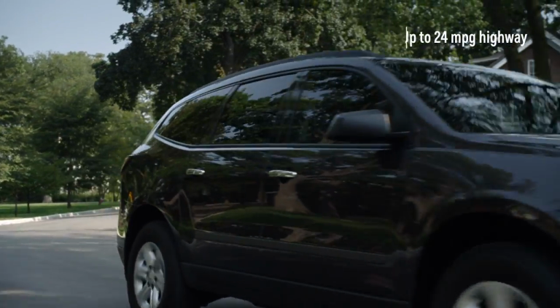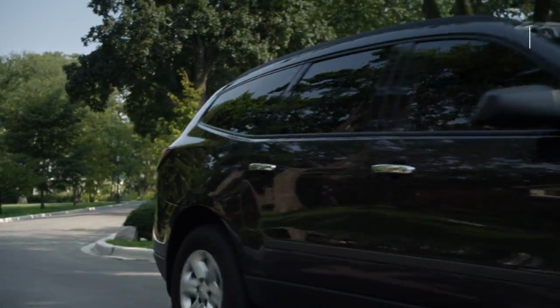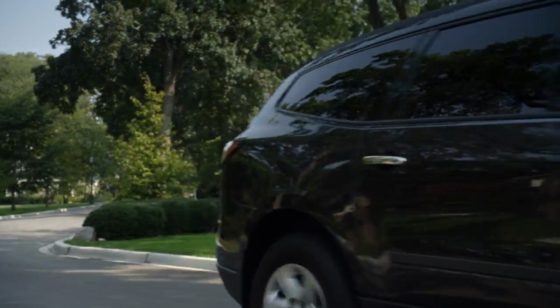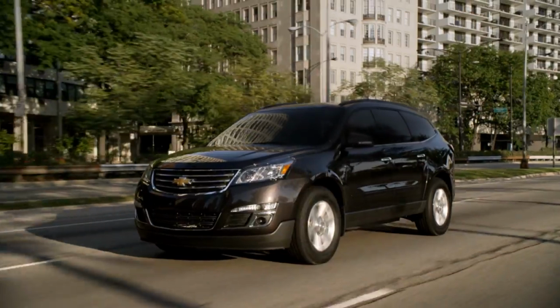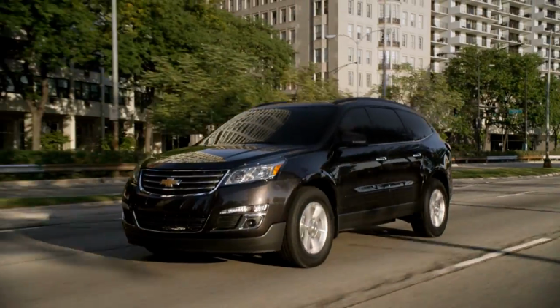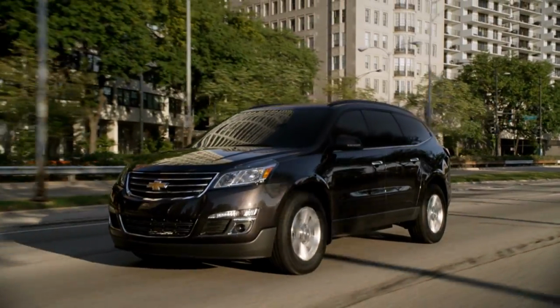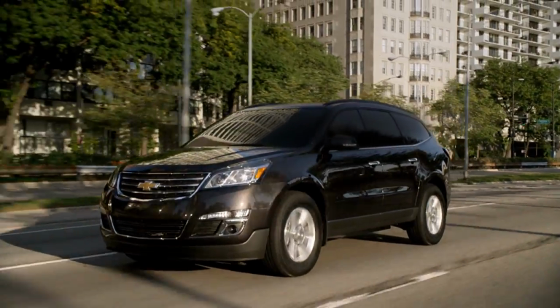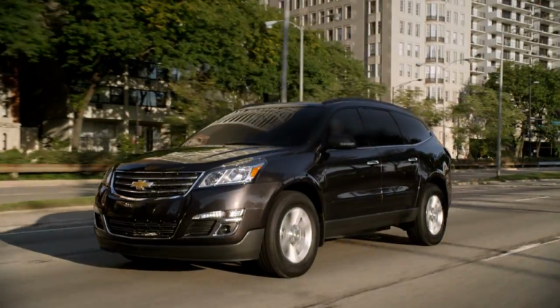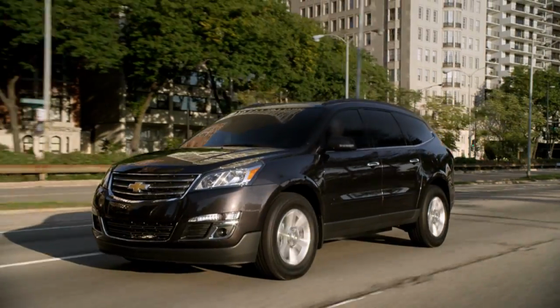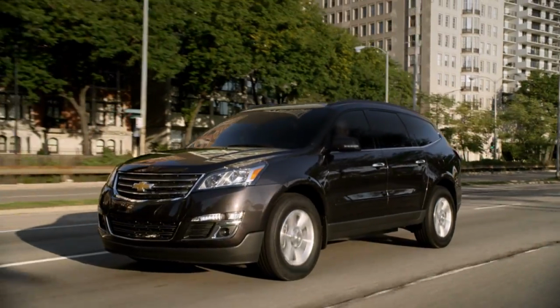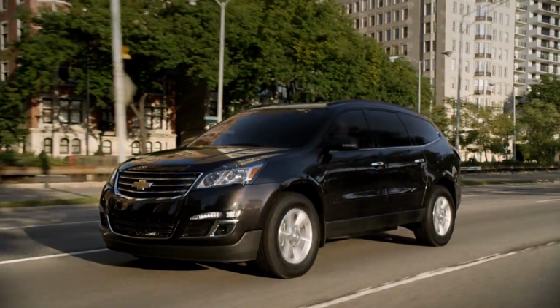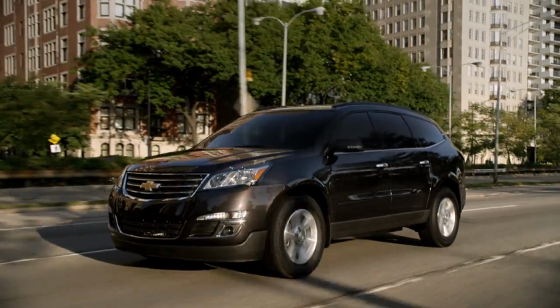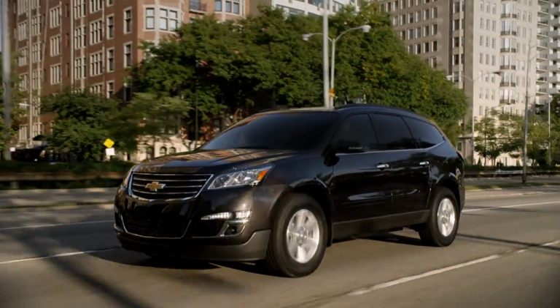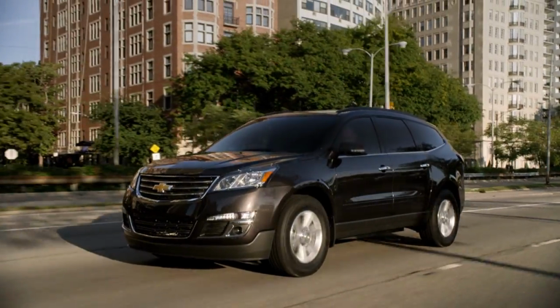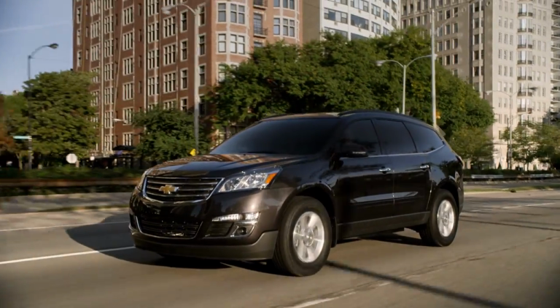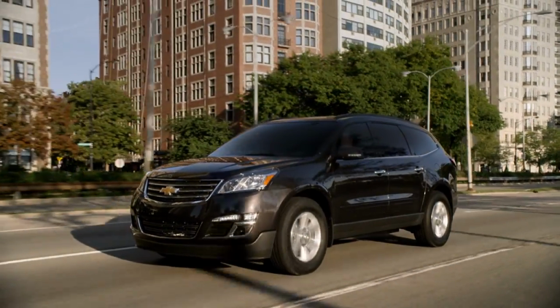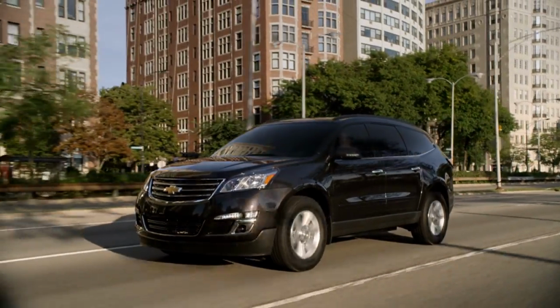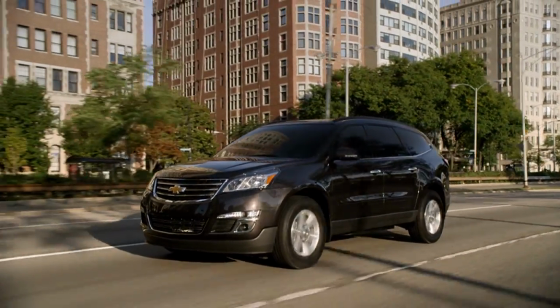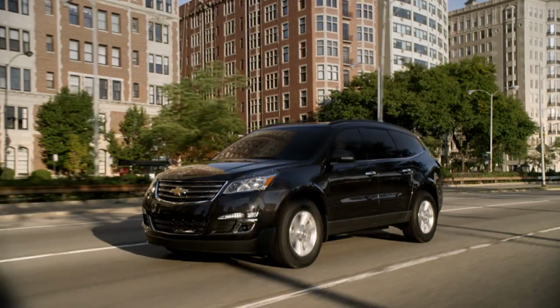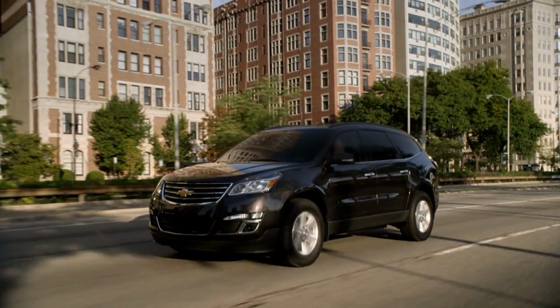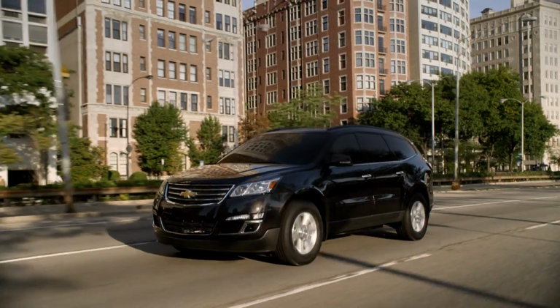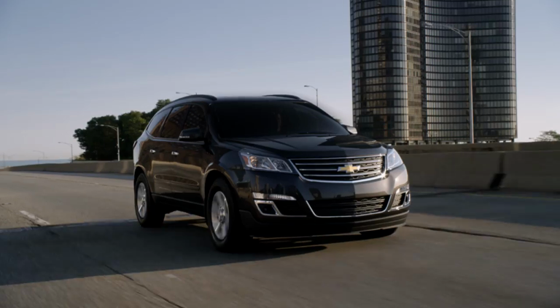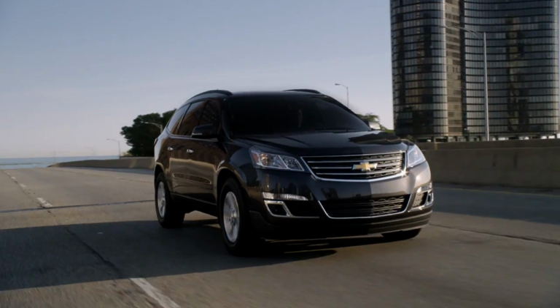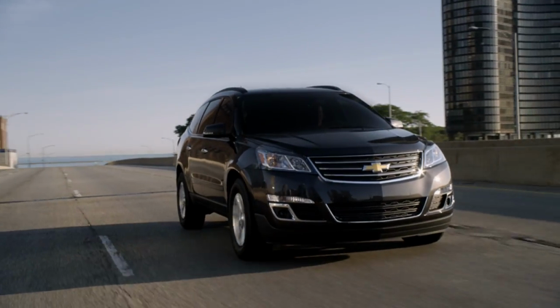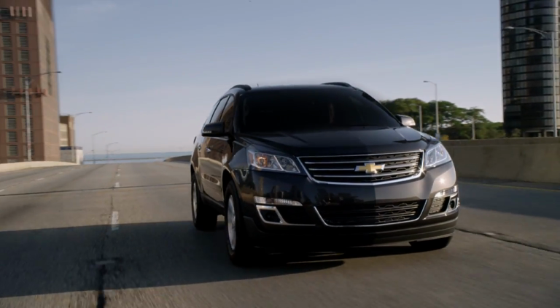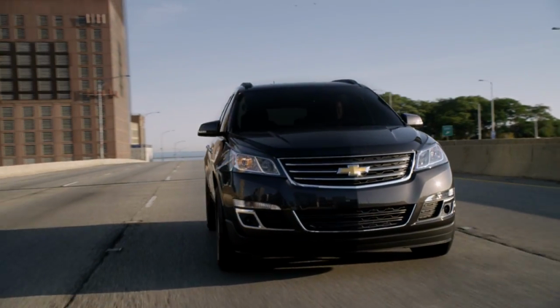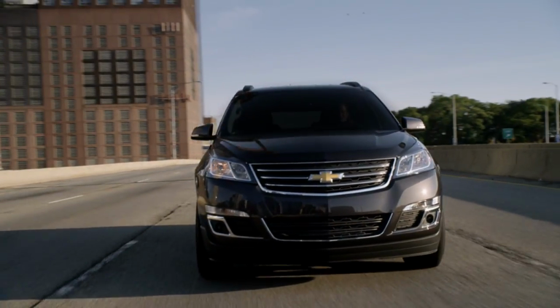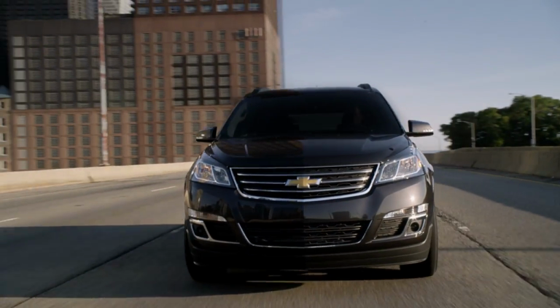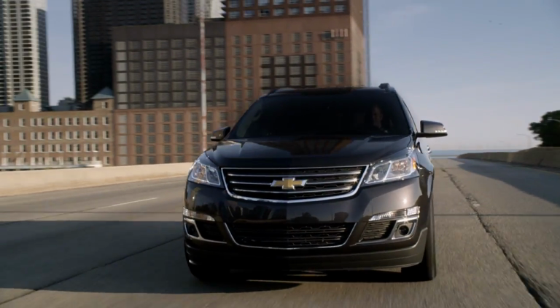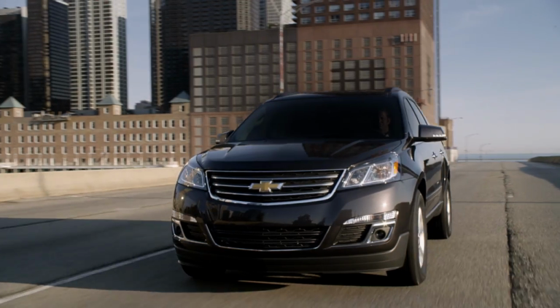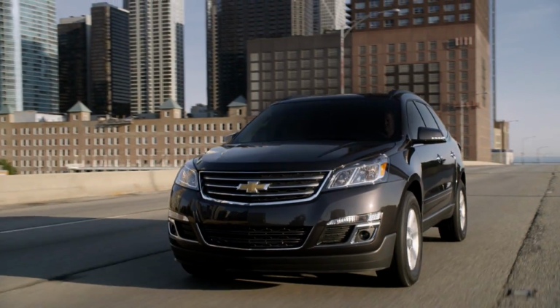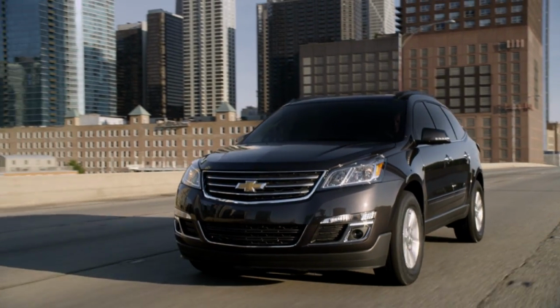The Traverse offers lots of size, but it's a lot of weight too — it's almost 5,000 pounds, so don't expect those 288 ponies to gallop like they're on a diet of top-grade organic steel-cut oats. Acceleration is adequate for hauling seven kids to soccer practice, but that's about it.